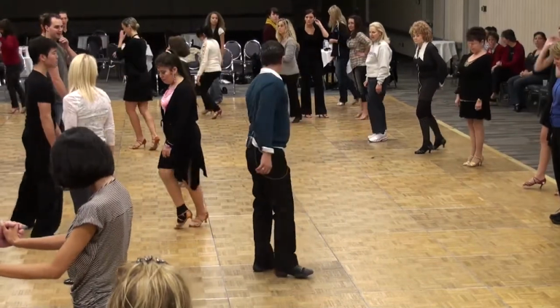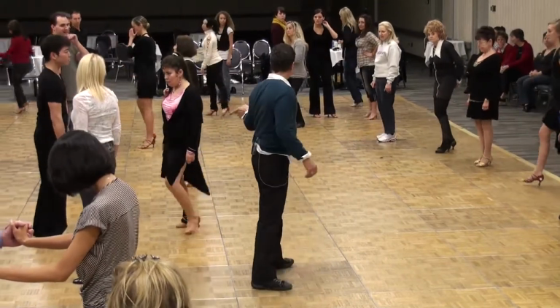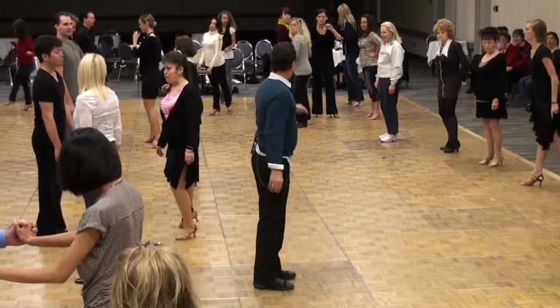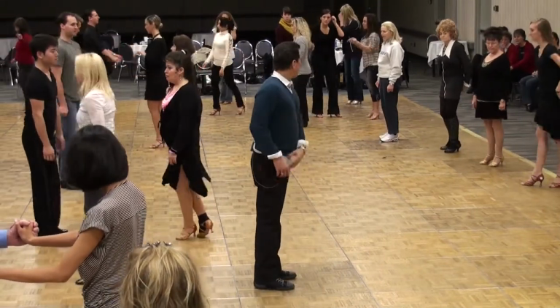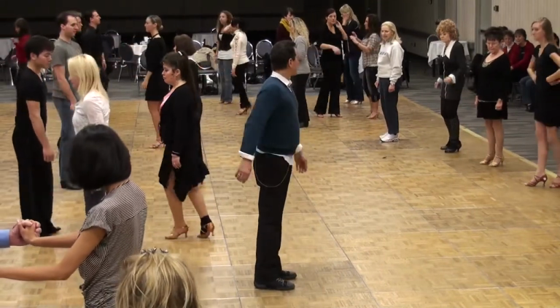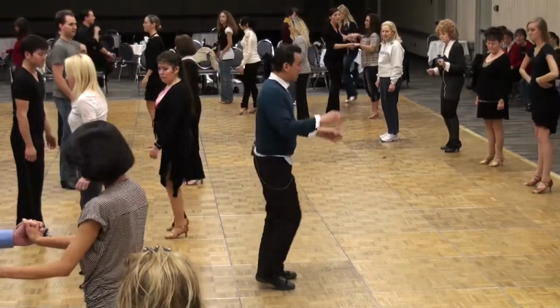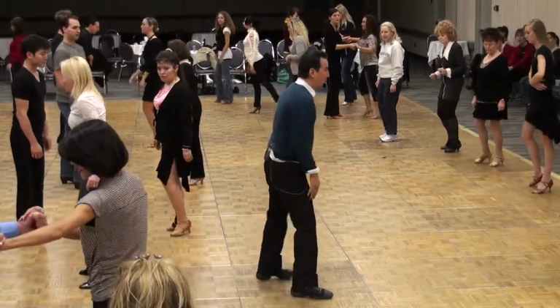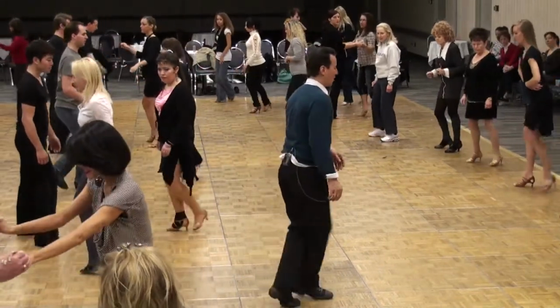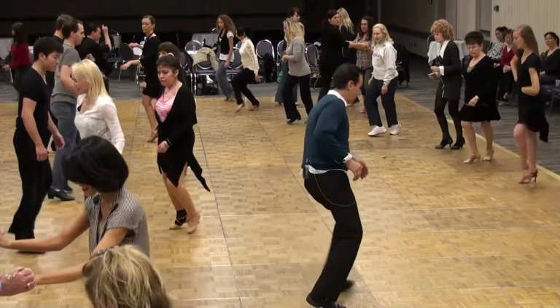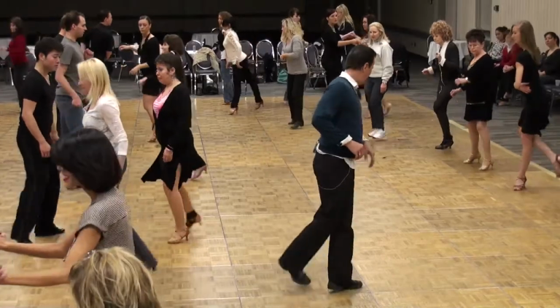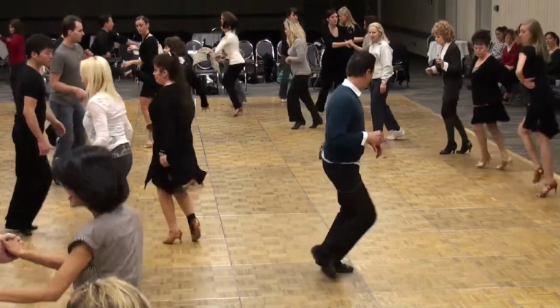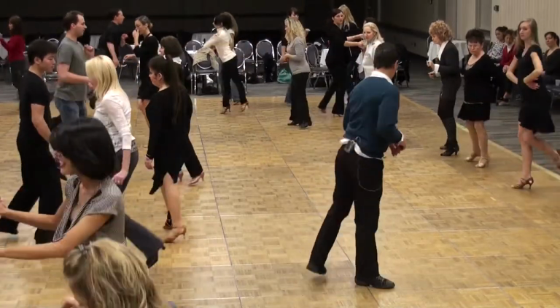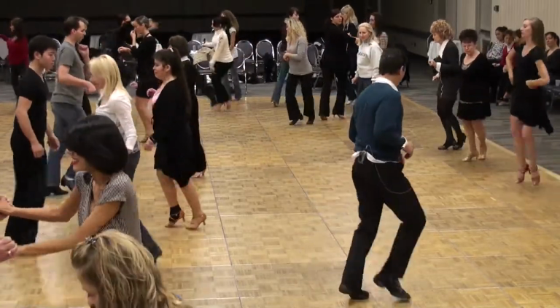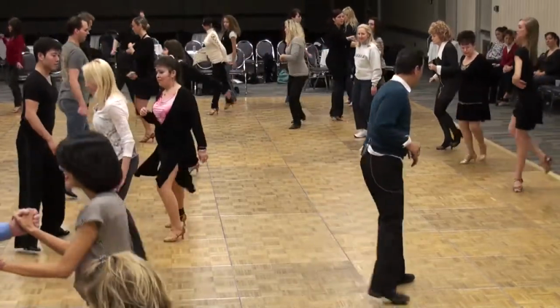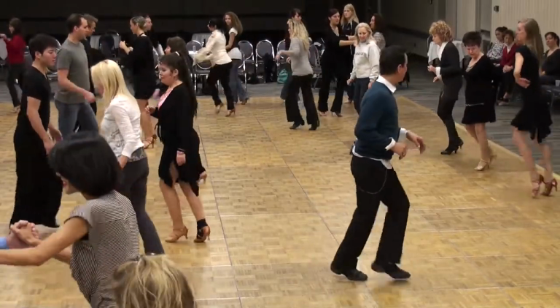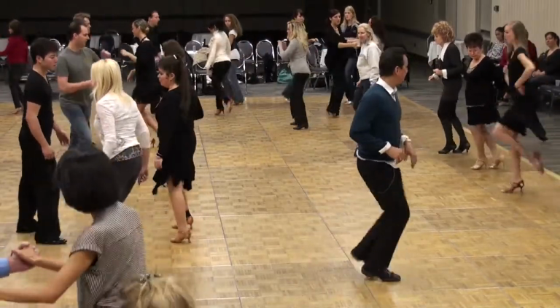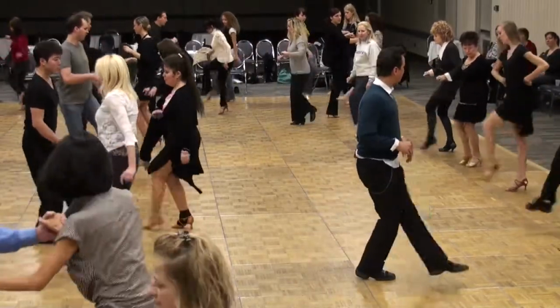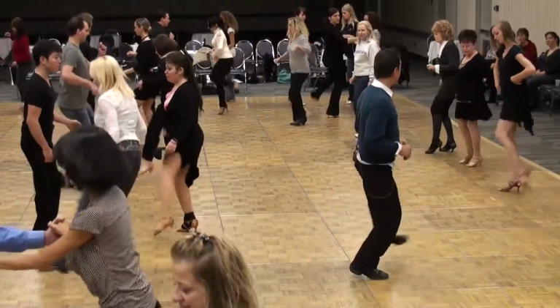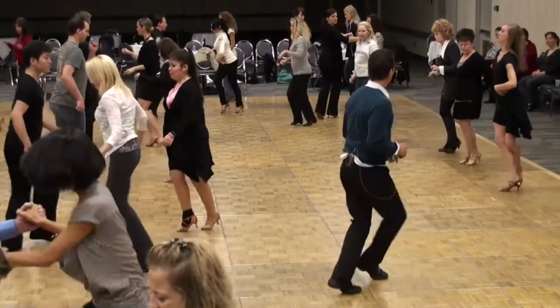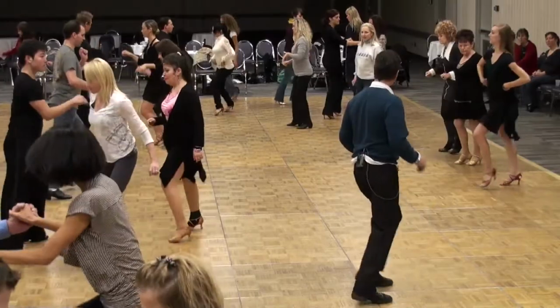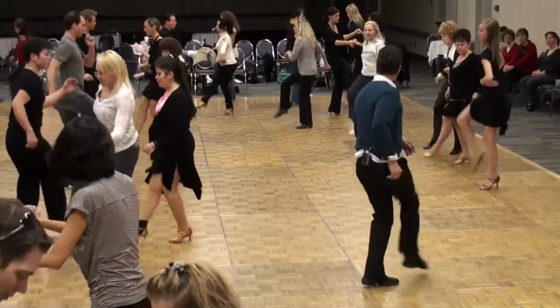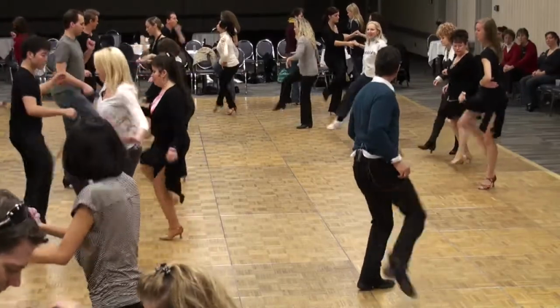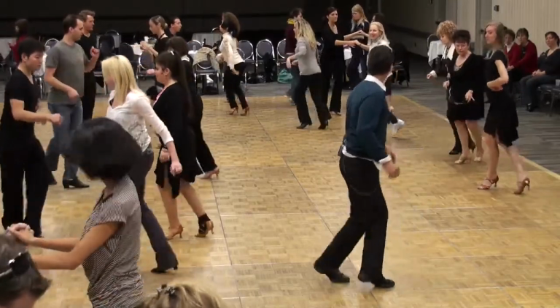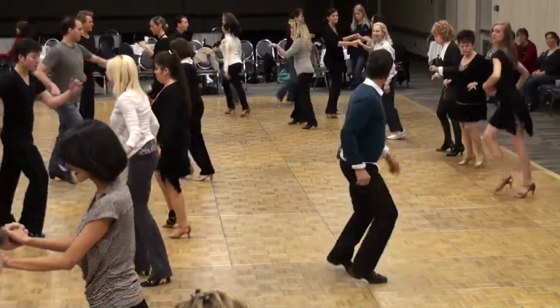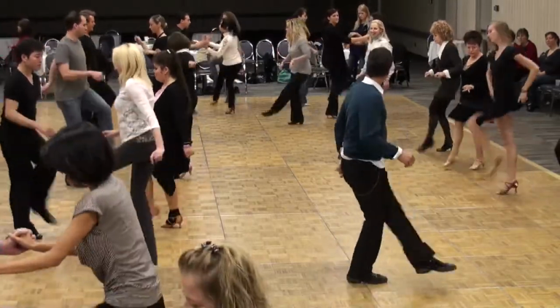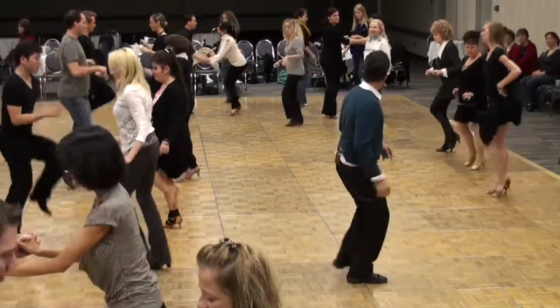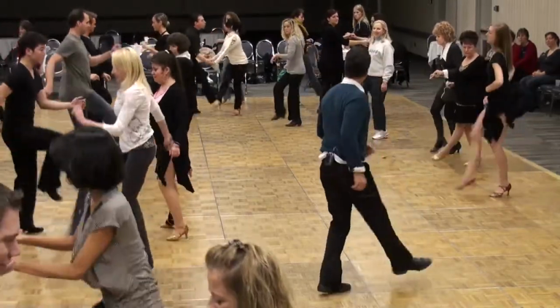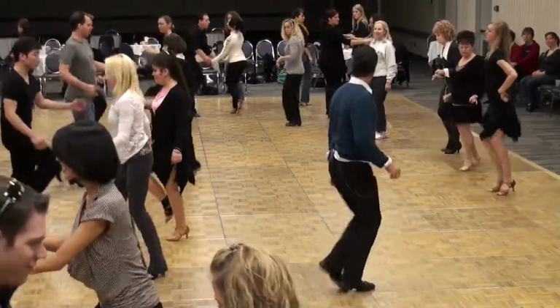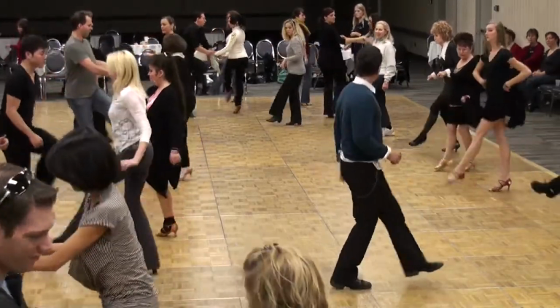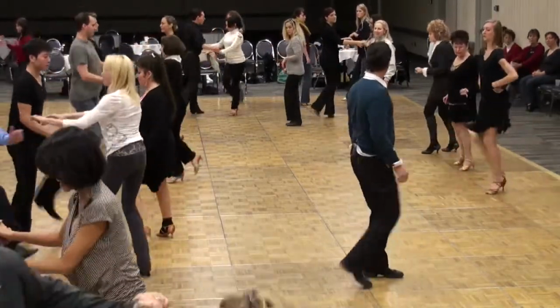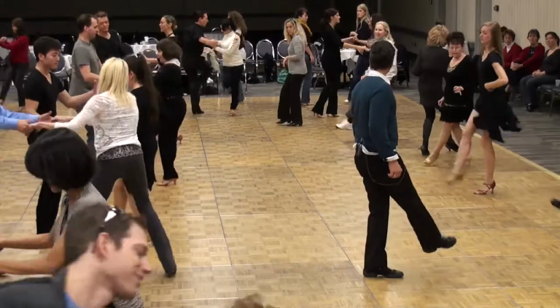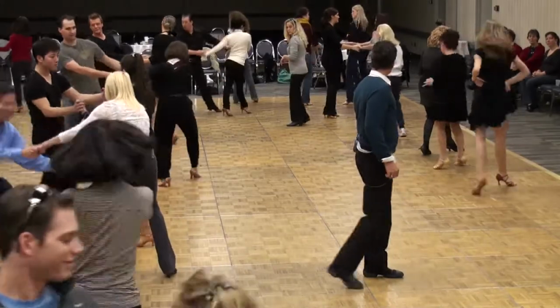5, 6, ready, go. 1, 2, 3, a 4. 5, a 6, 7, 3 kicks. Kick, kick, hold — only two. Kick, kick, kick, kick, kick, kick, twist.